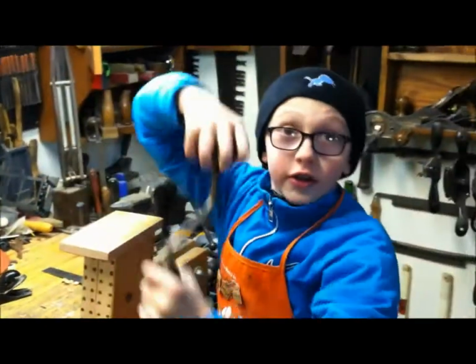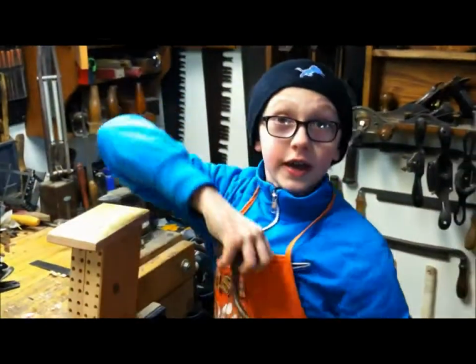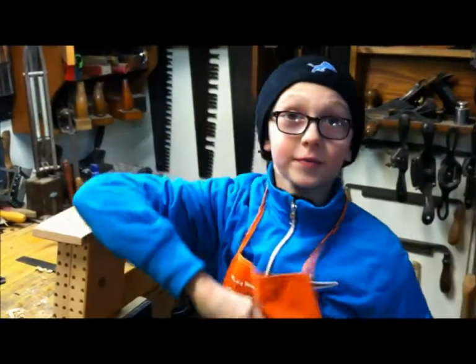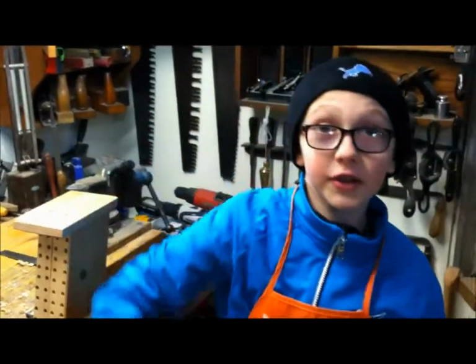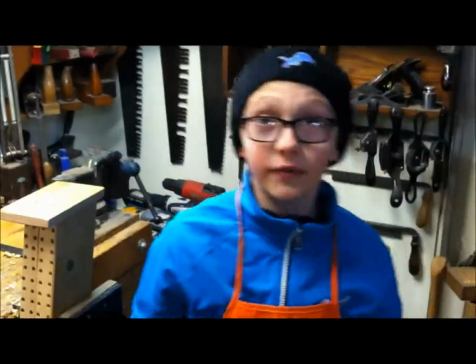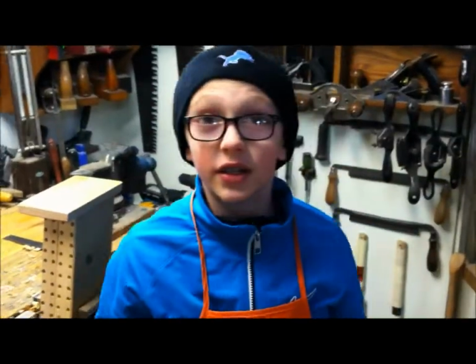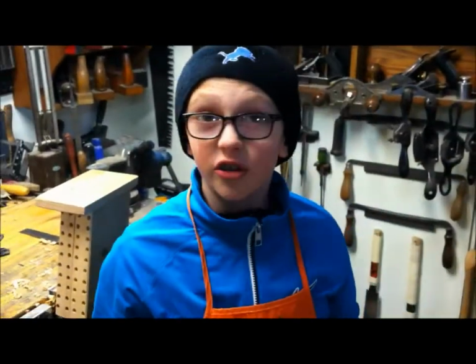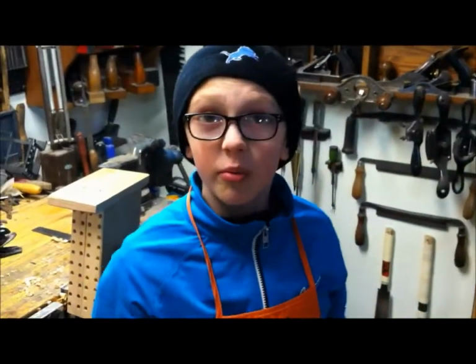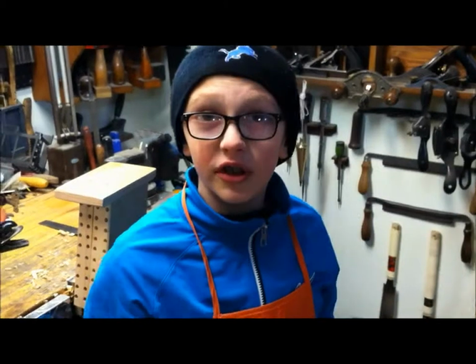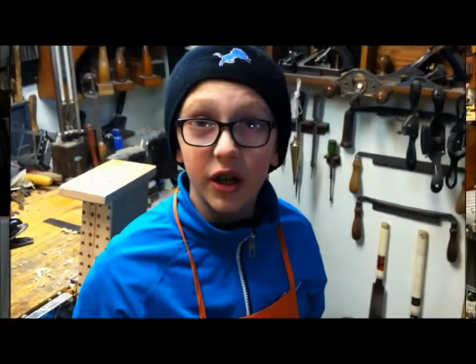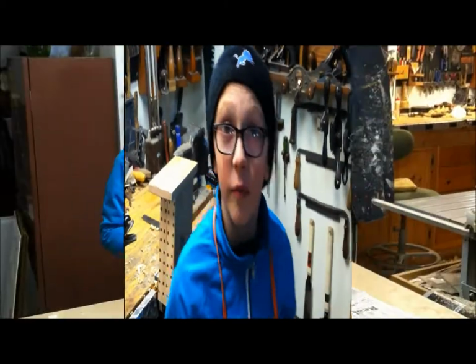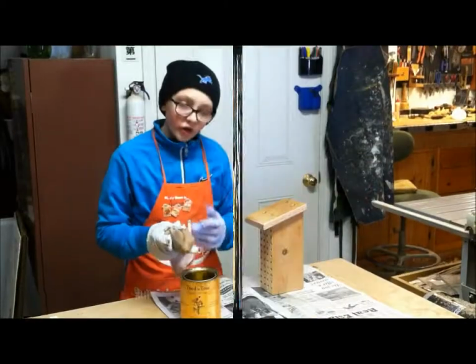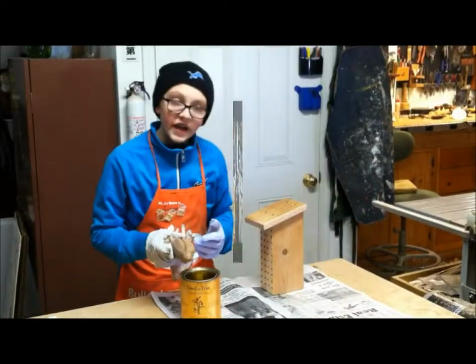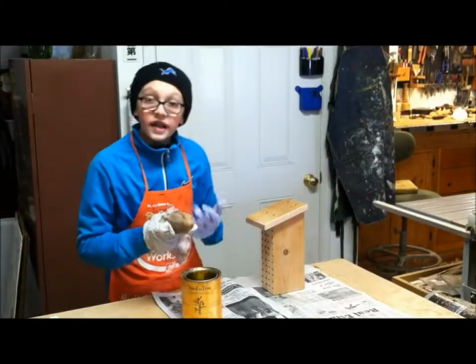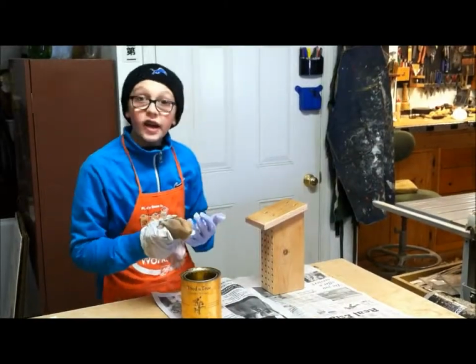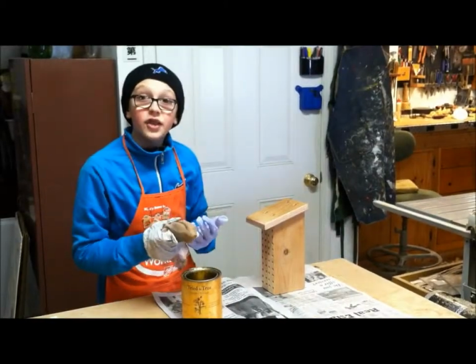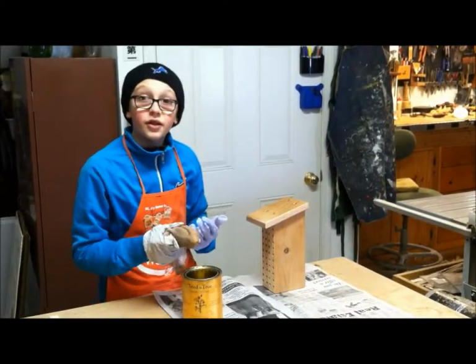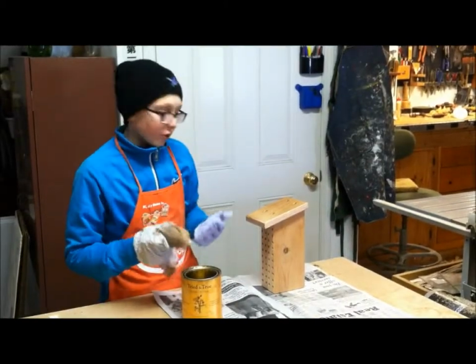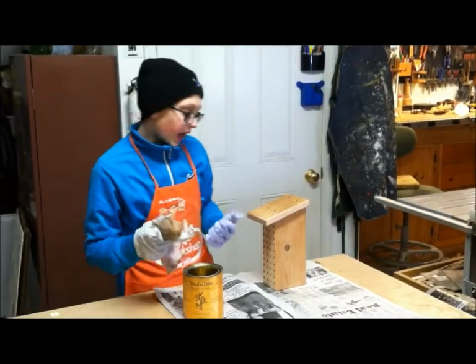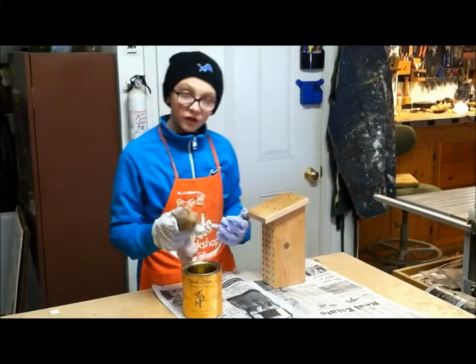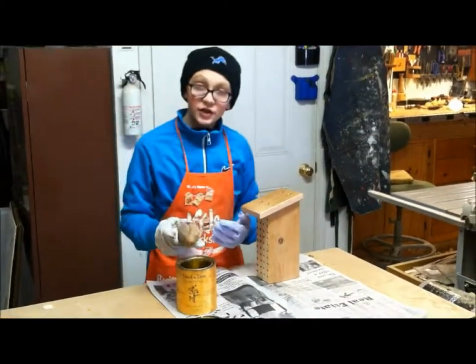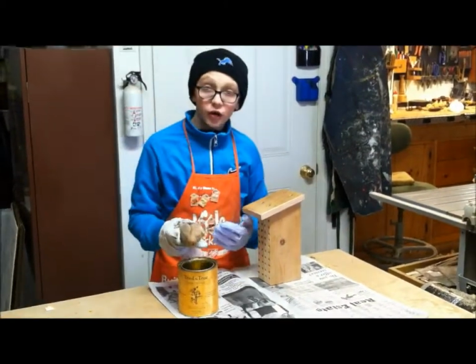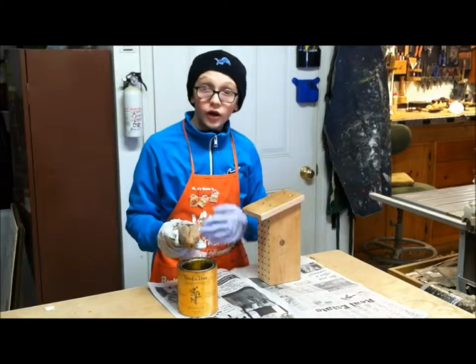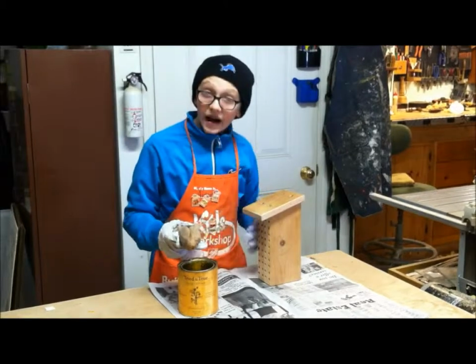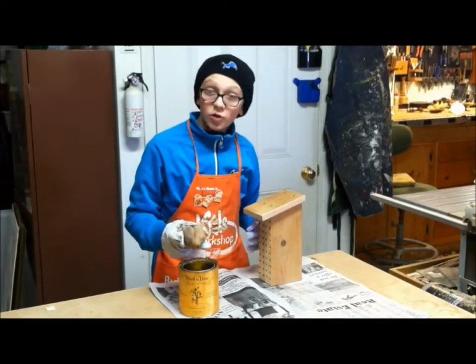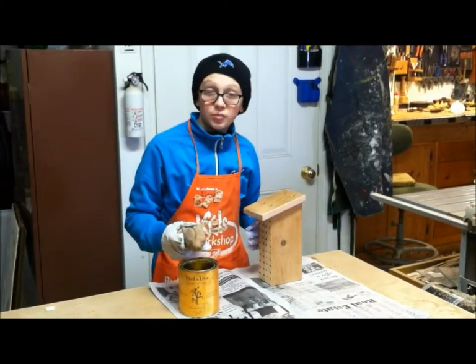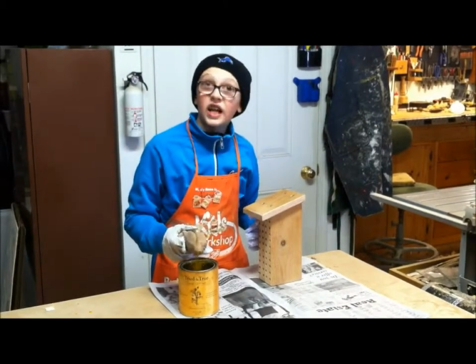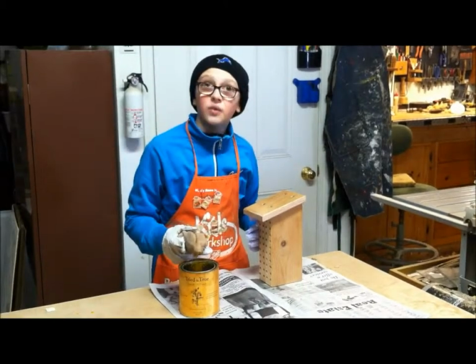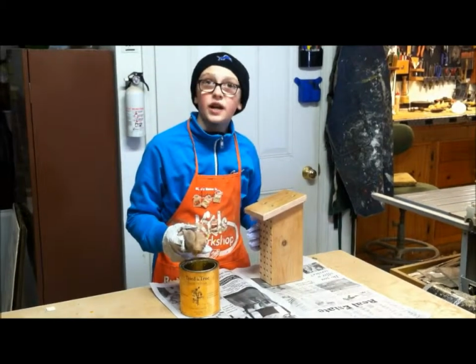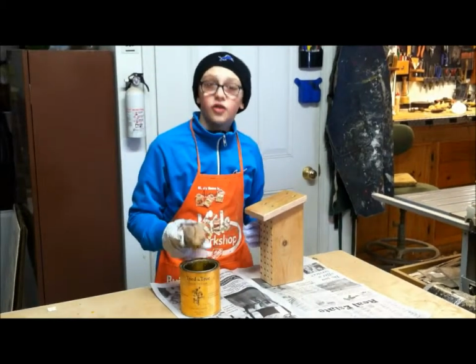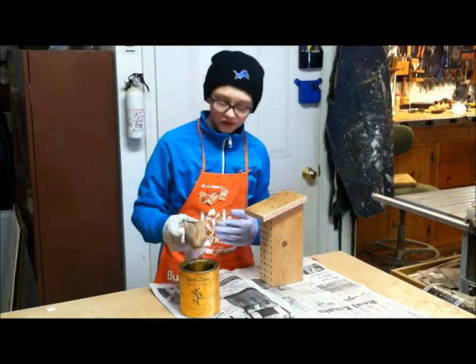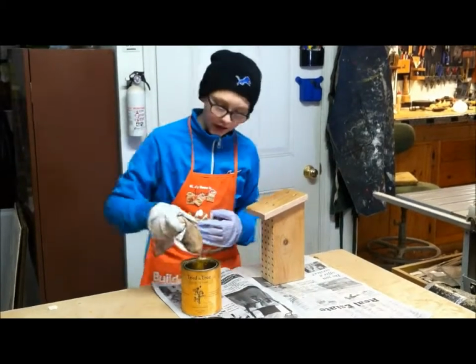And there we have it — just one more step to go. Now the last step is we've got to put the finishing oil on the wood to protect it from rotting. So let's get in.